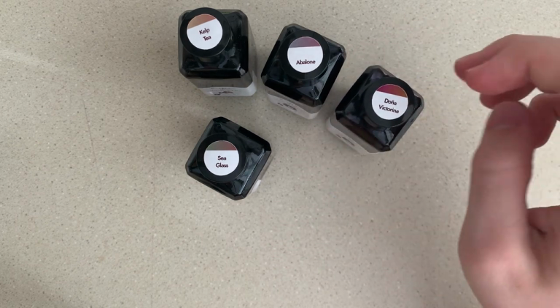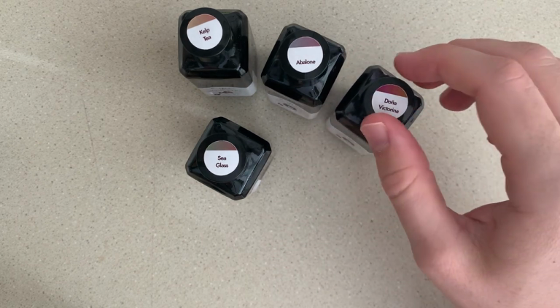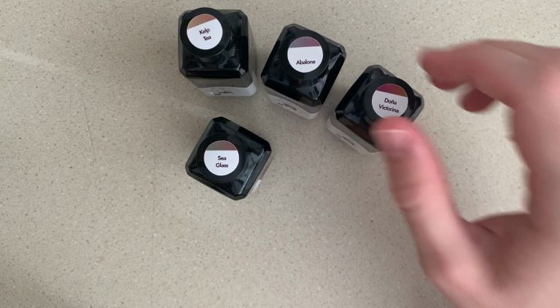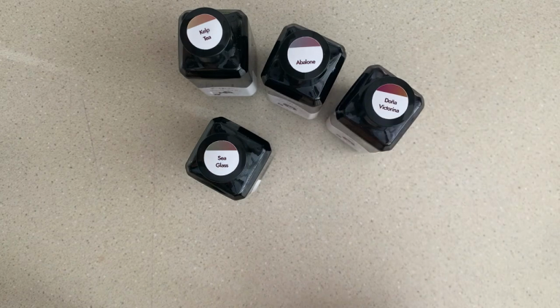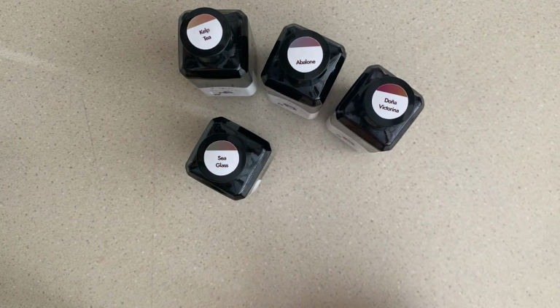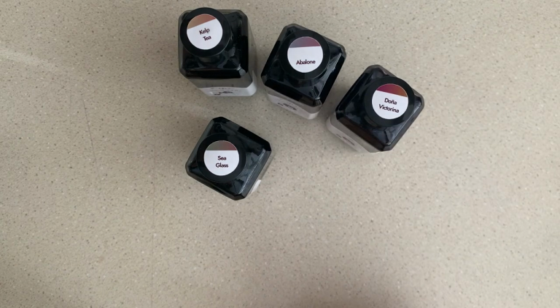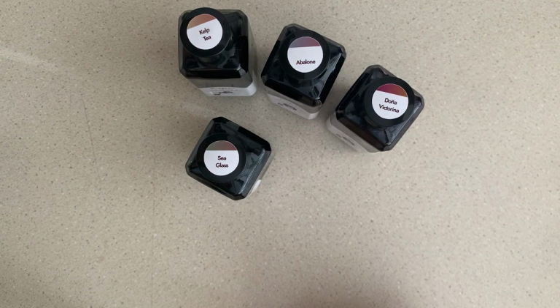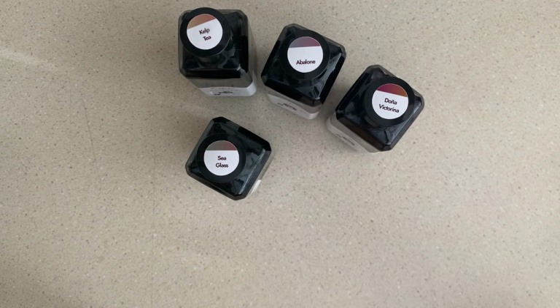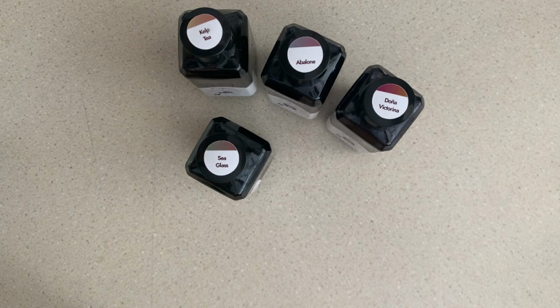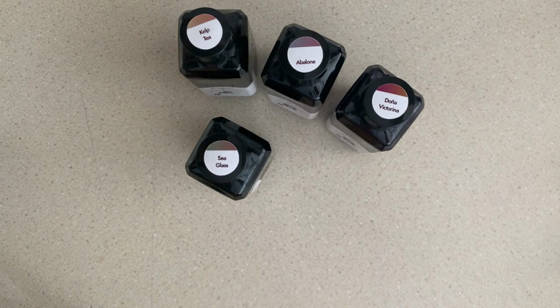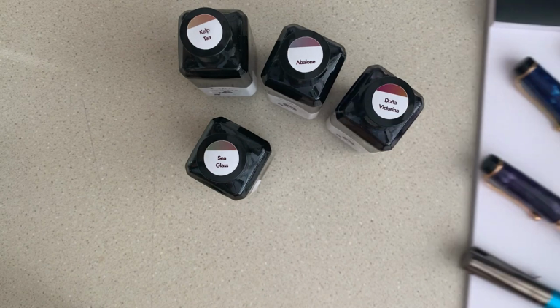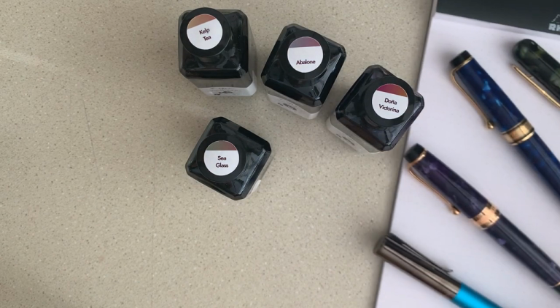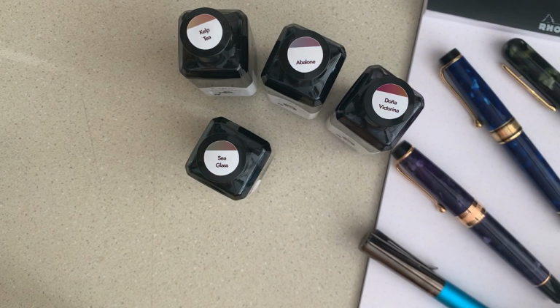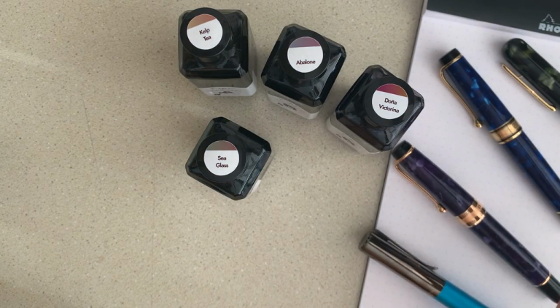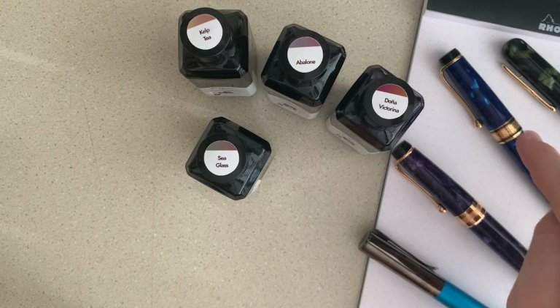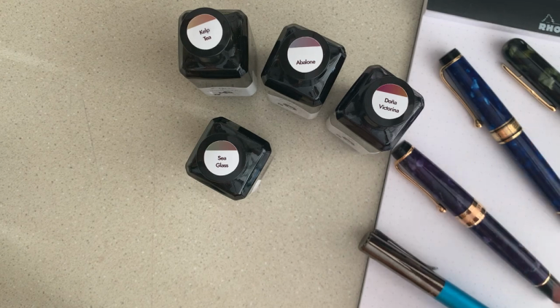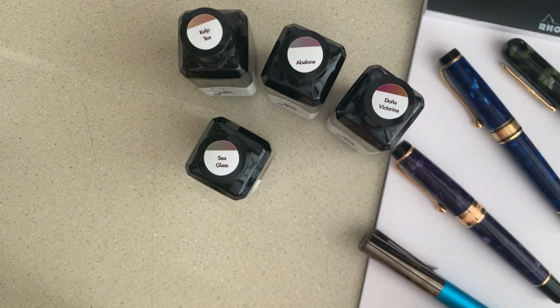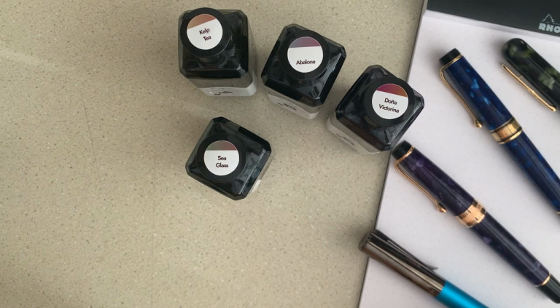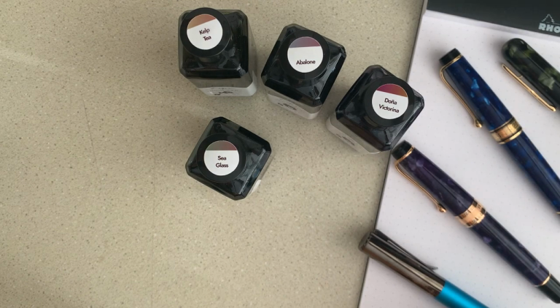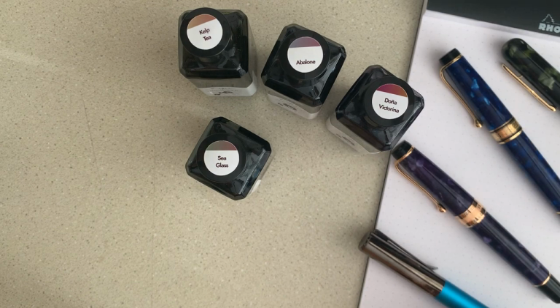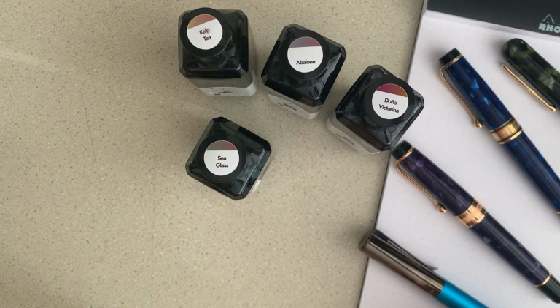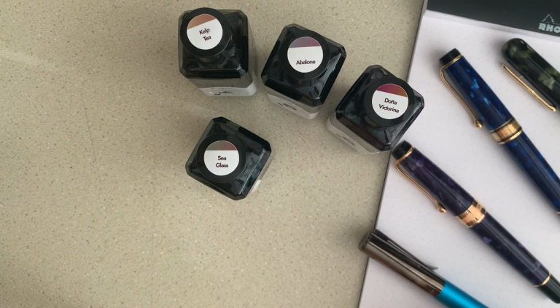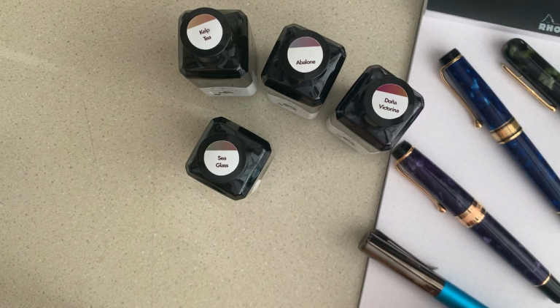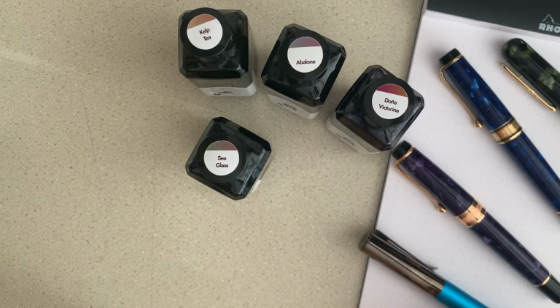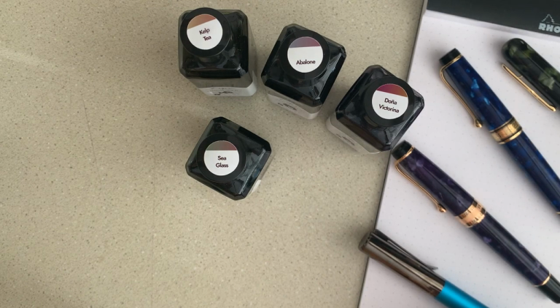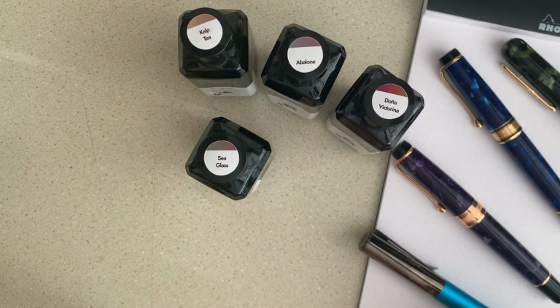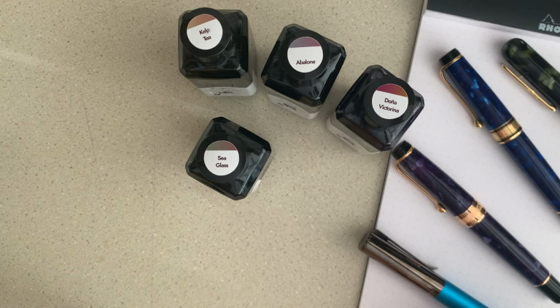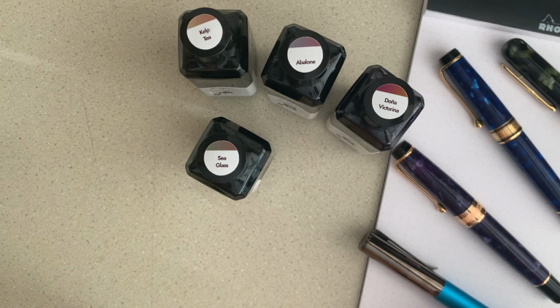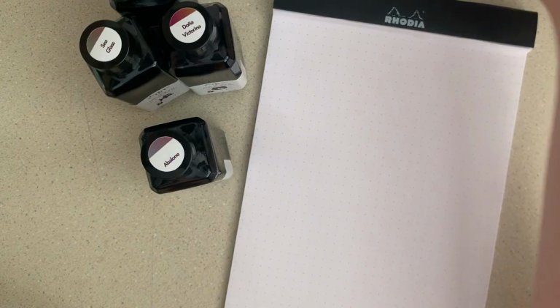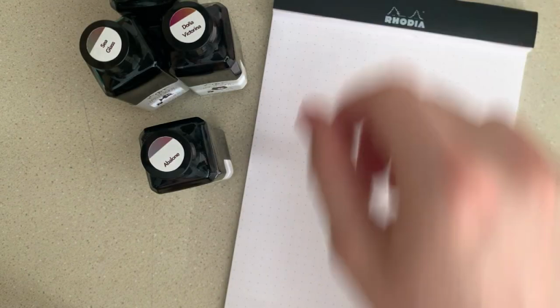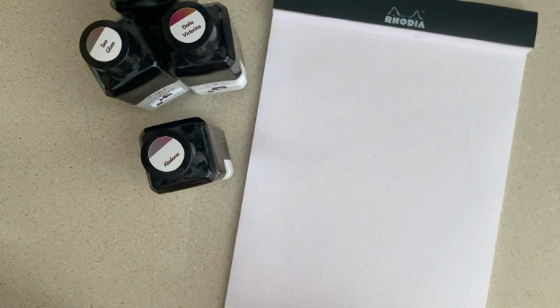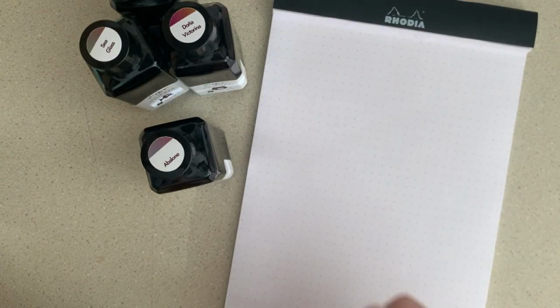I want to go through these inks and see how they look on different types of paper. First I'm going to swab and do some writing samples on Rhodia paper, and then I'll do some on Tomoe River 52 GSM paper.